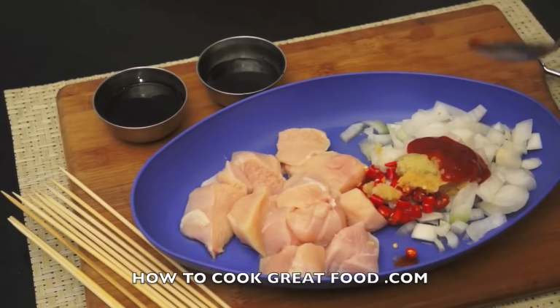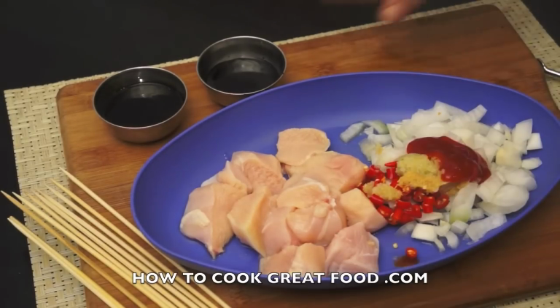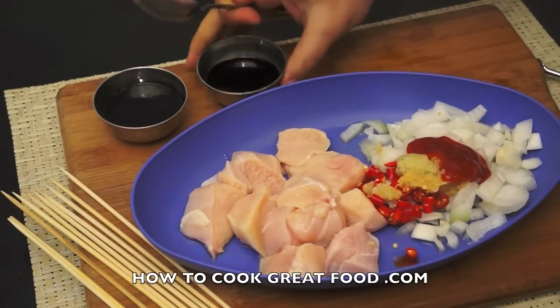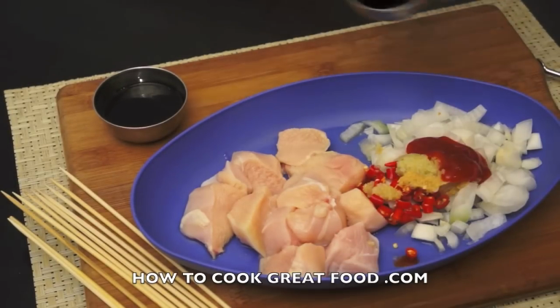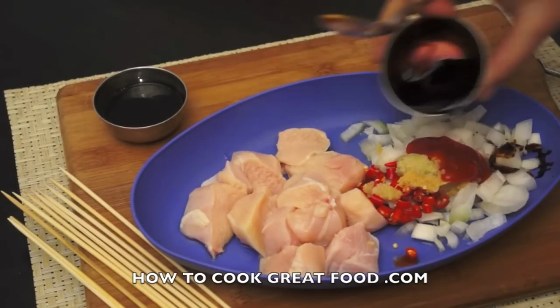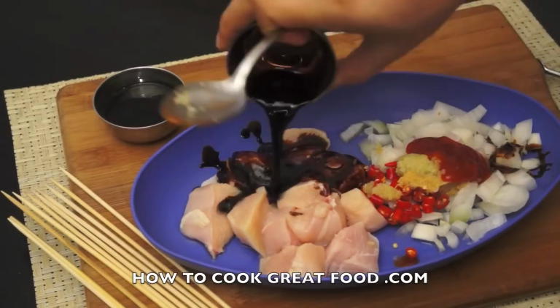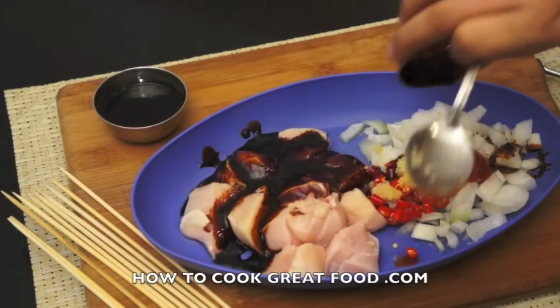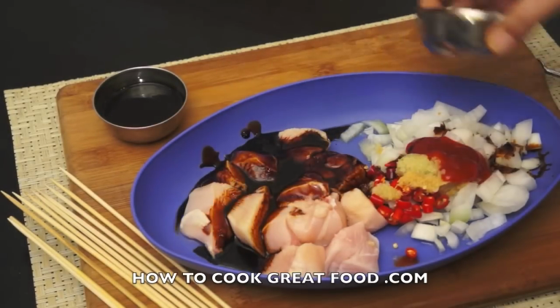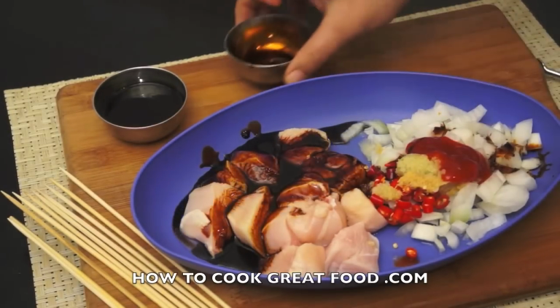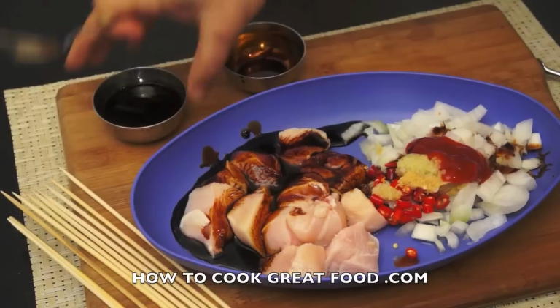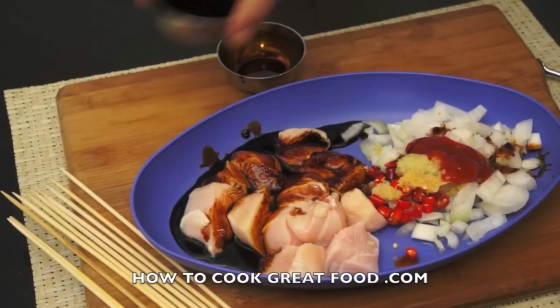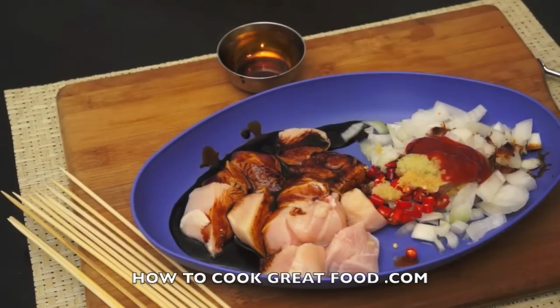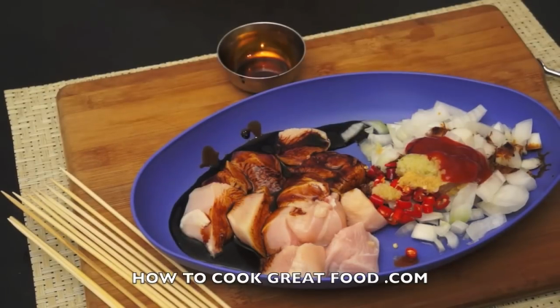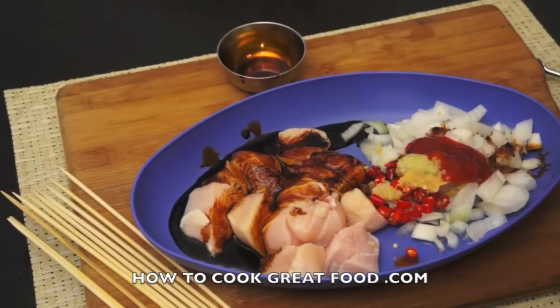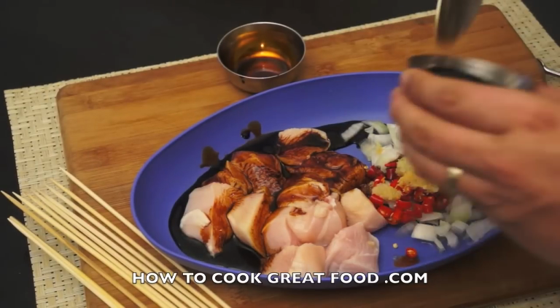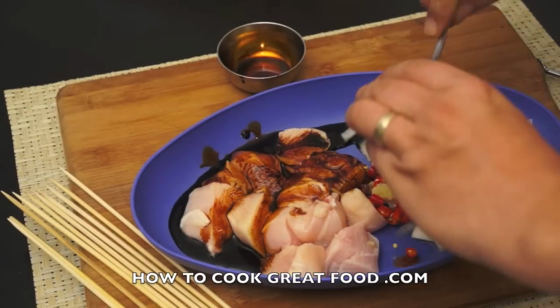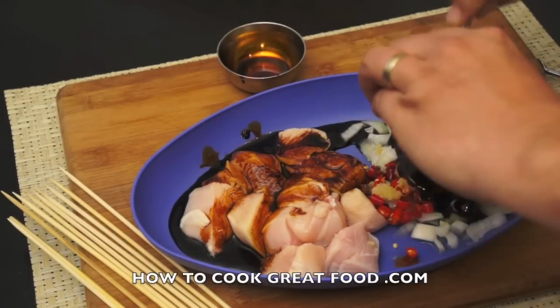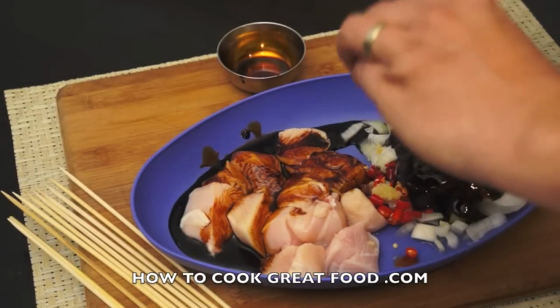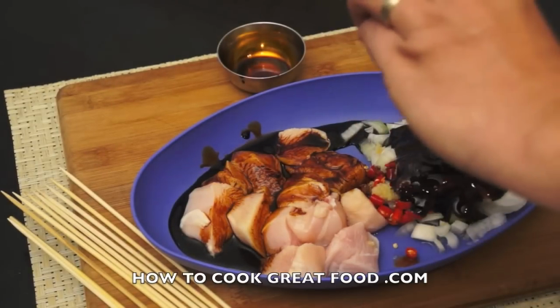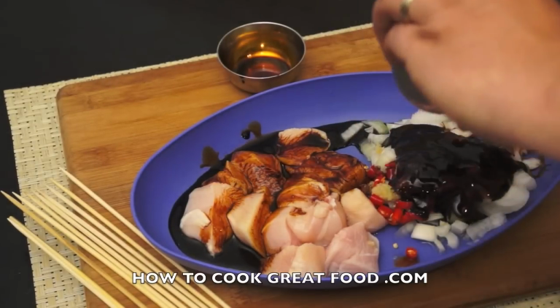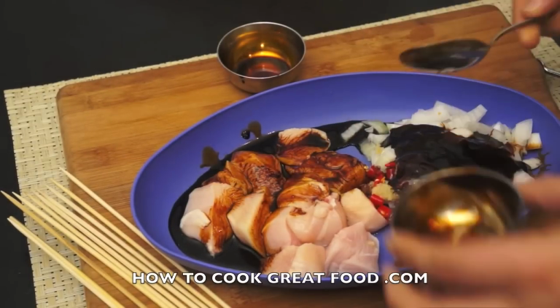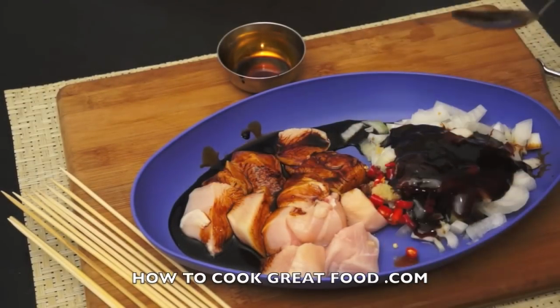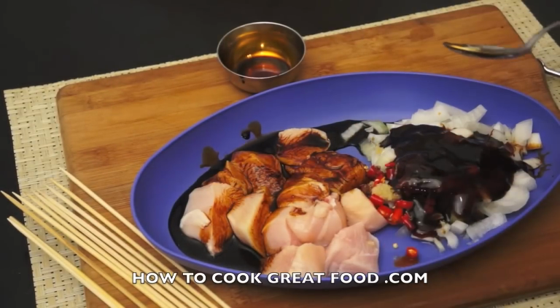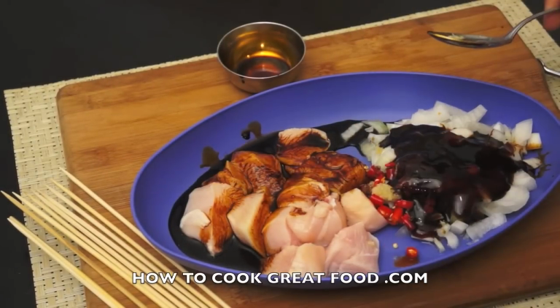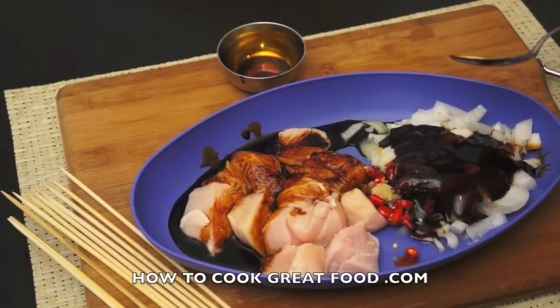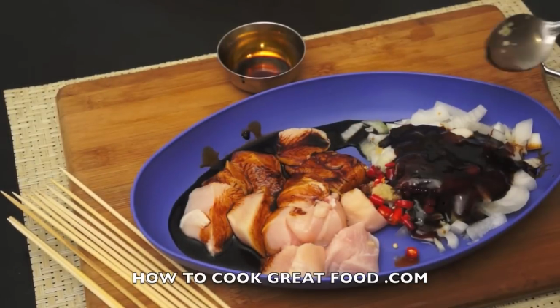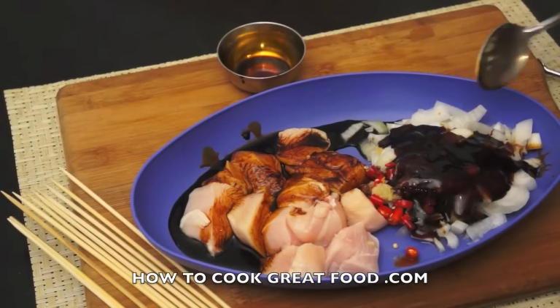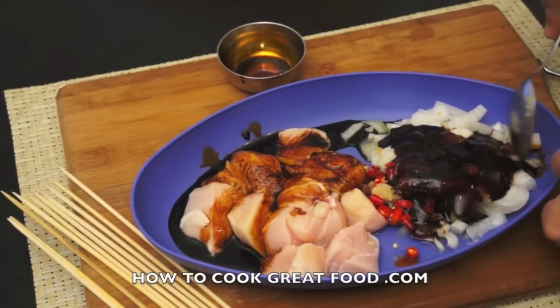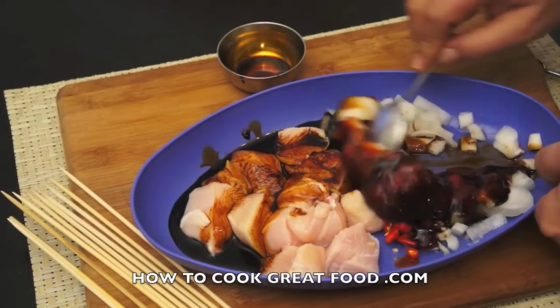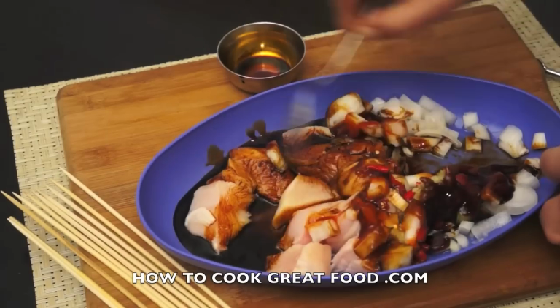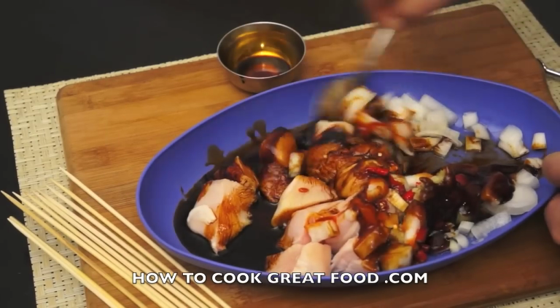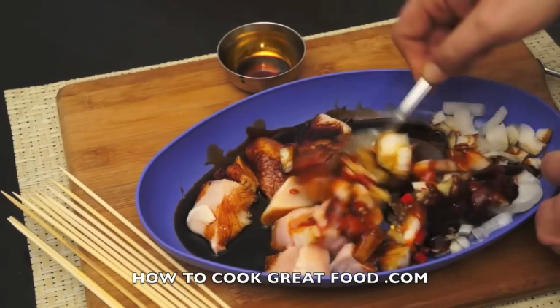There's no need for any salt in this because we're using soy sauce — soy sauce is very salty. We're simply gonna mix this together.